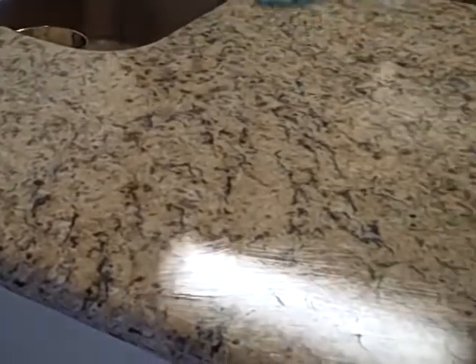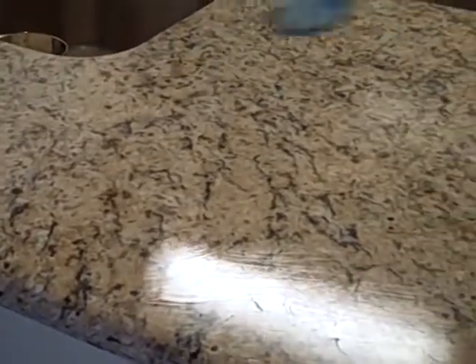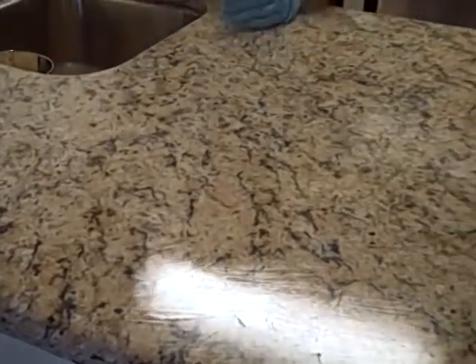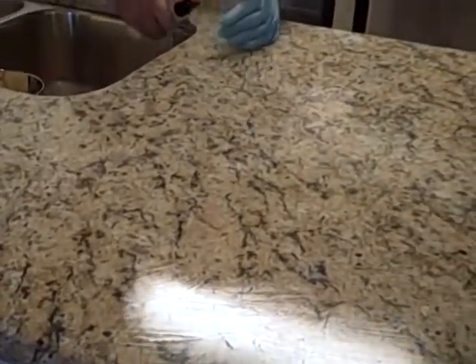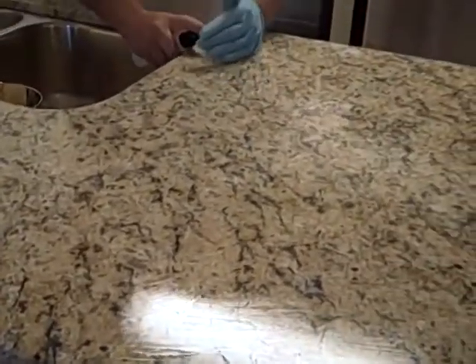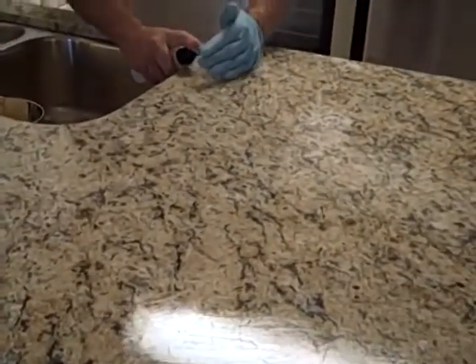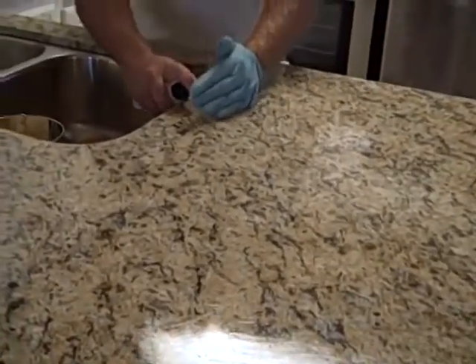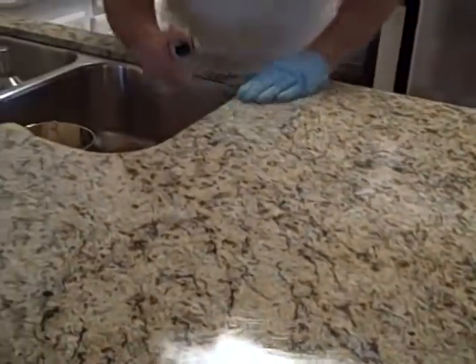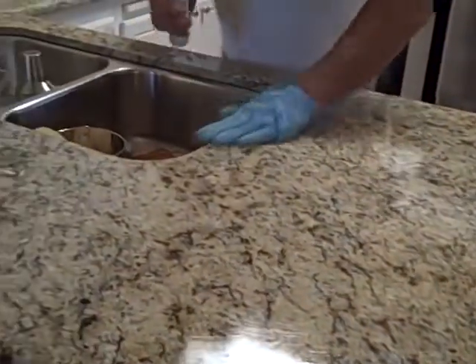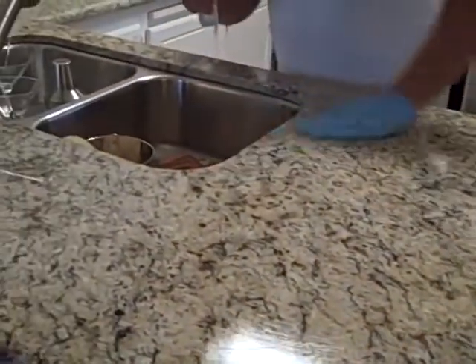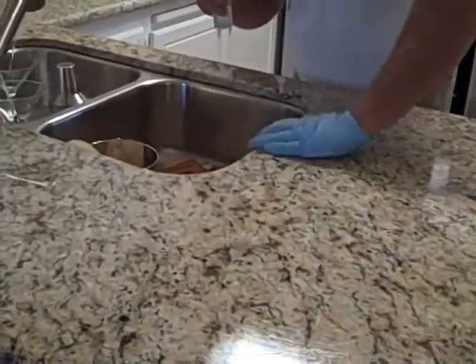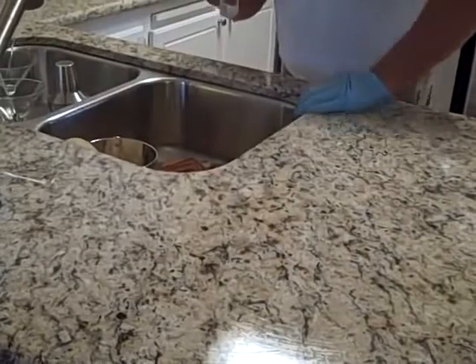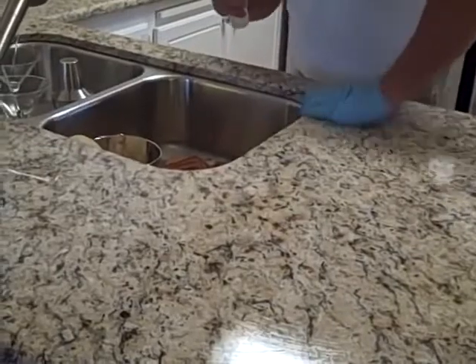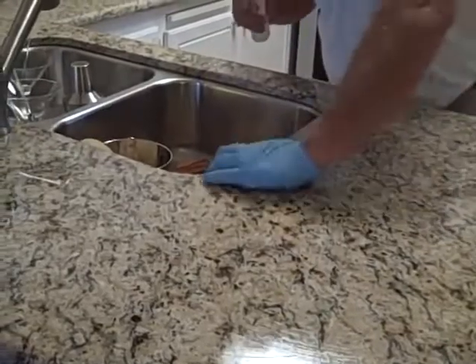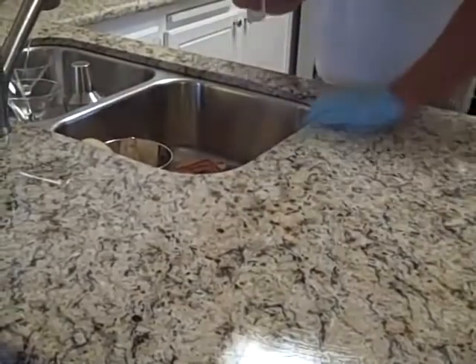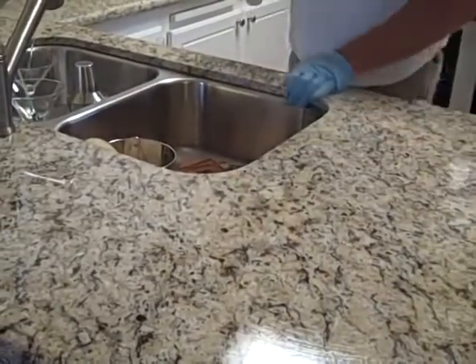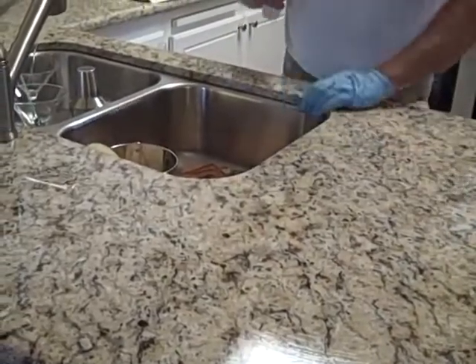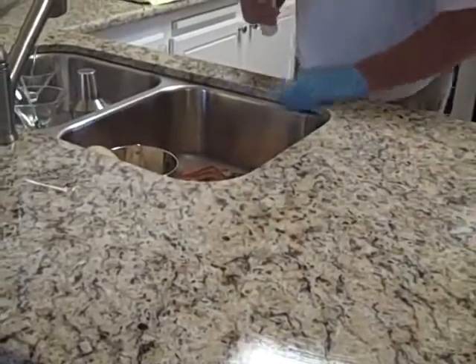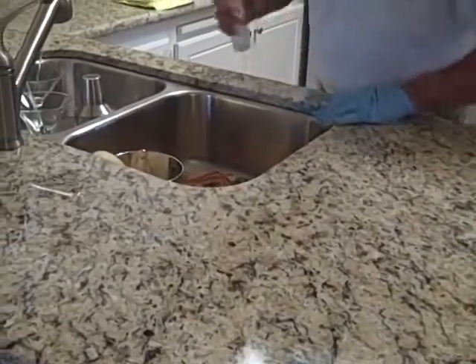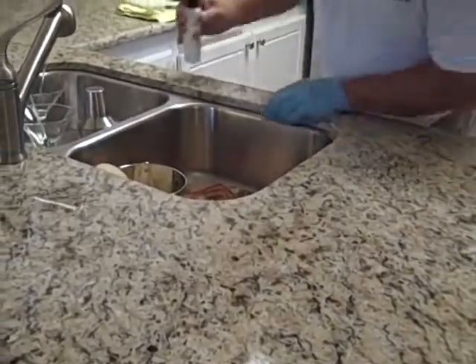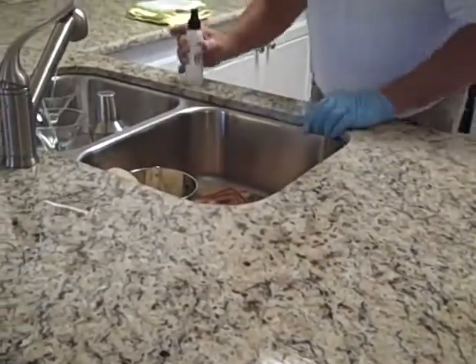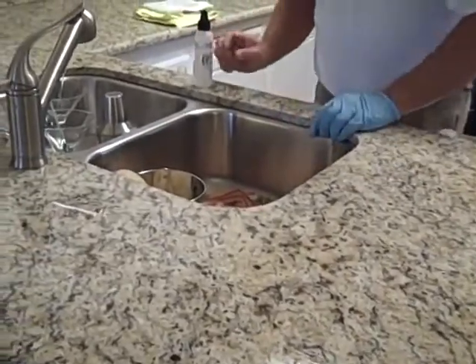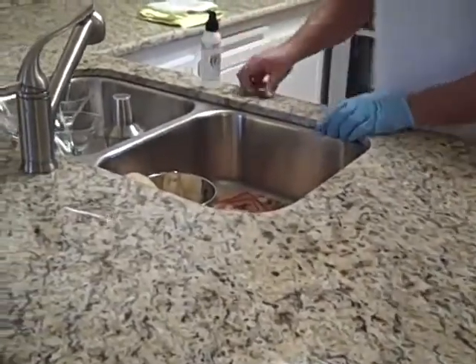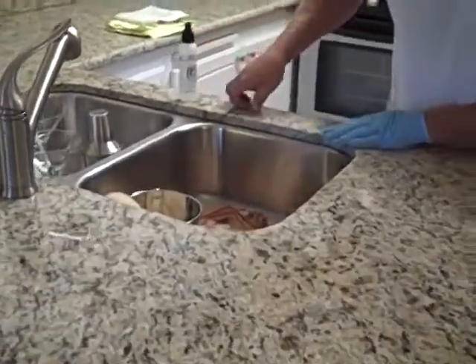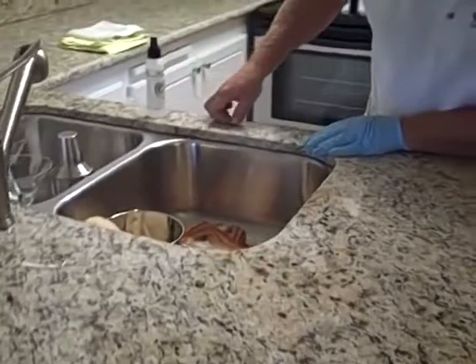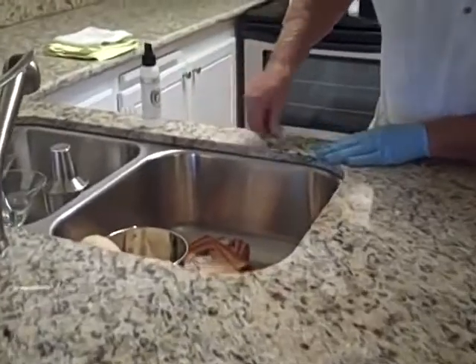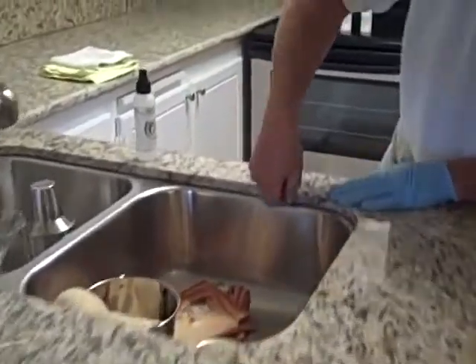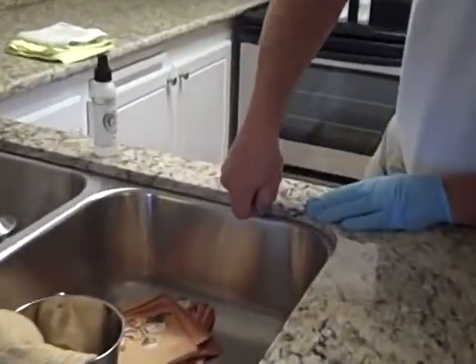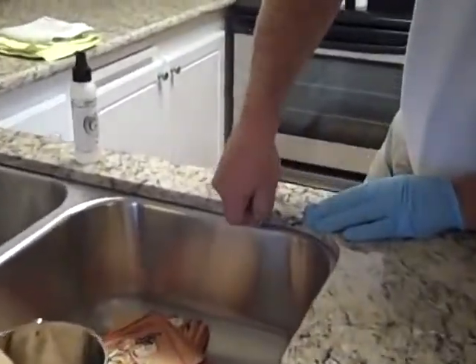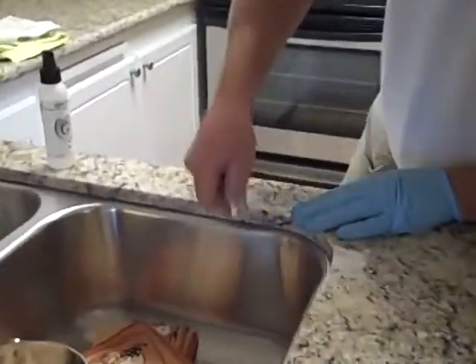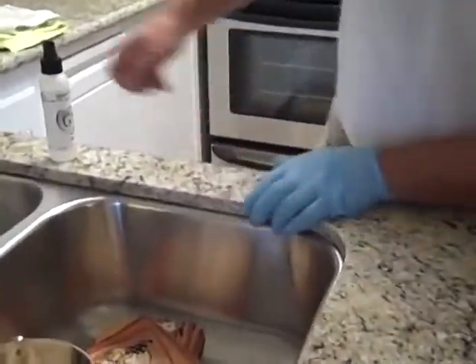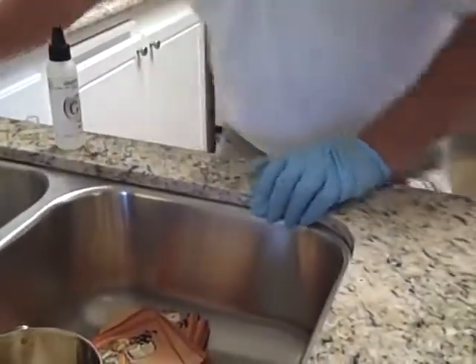Around your sink area, you want to spray and then take your fingers and roll the sealer onto the edge of the stone, because you really want to make sure you get everything you can sealed up.